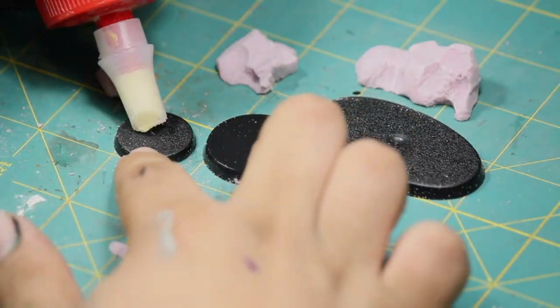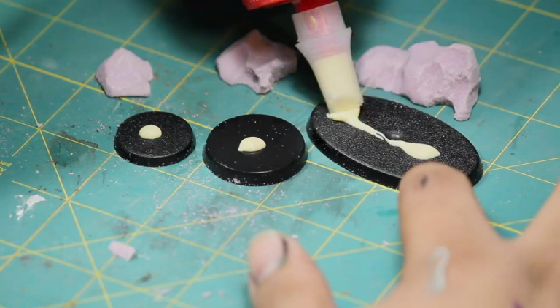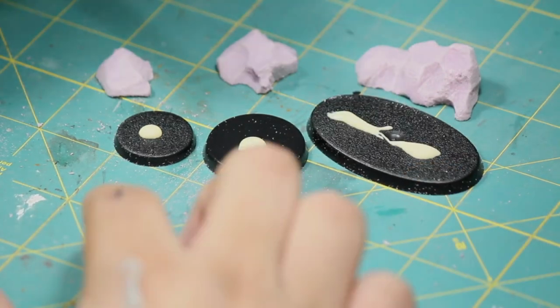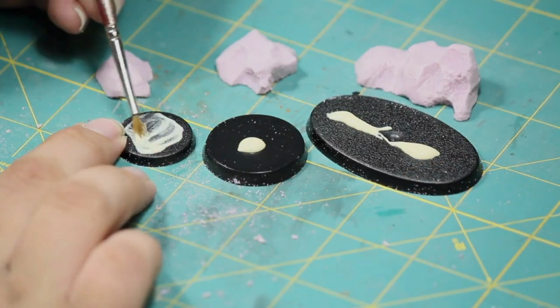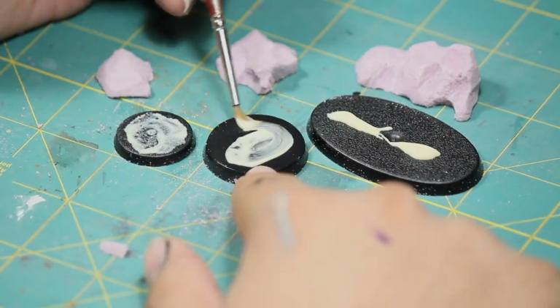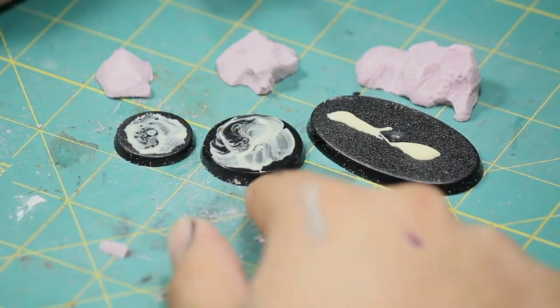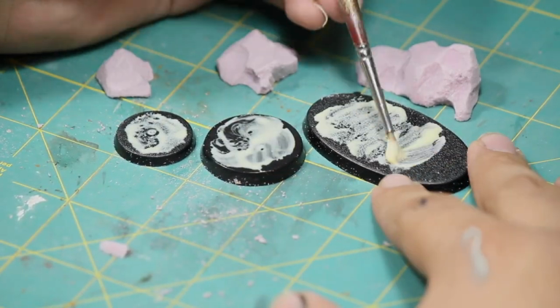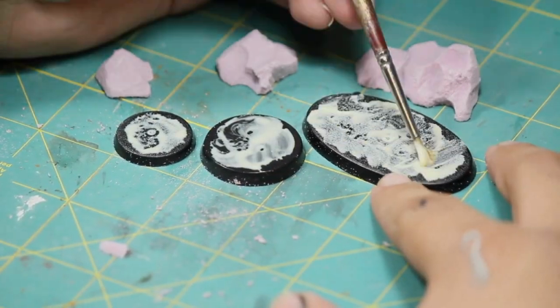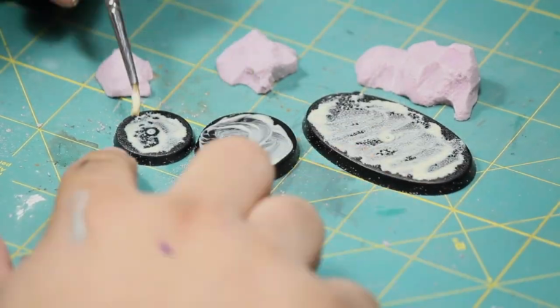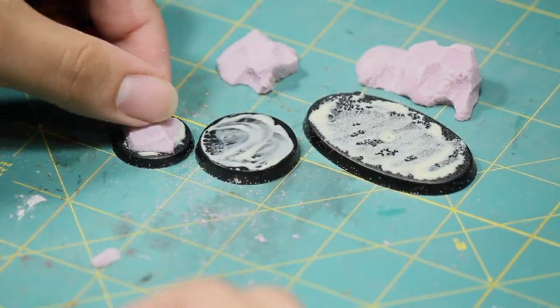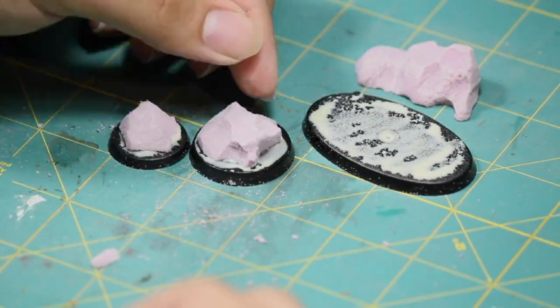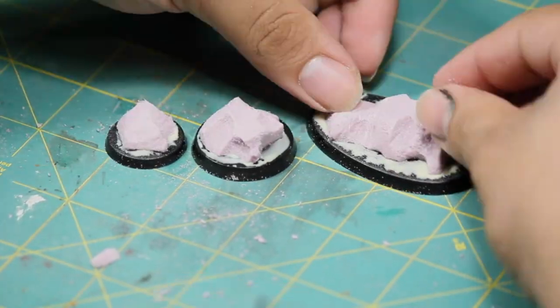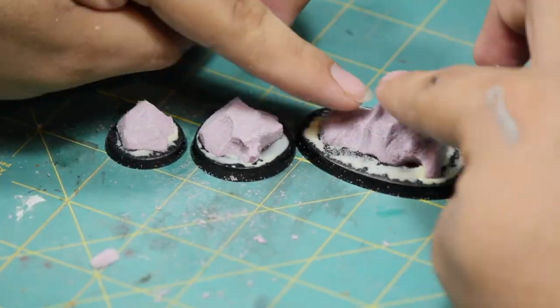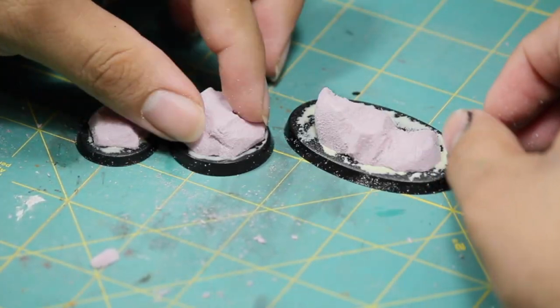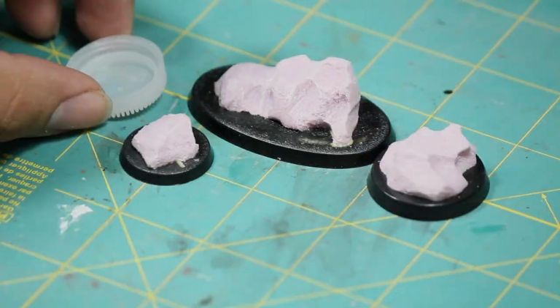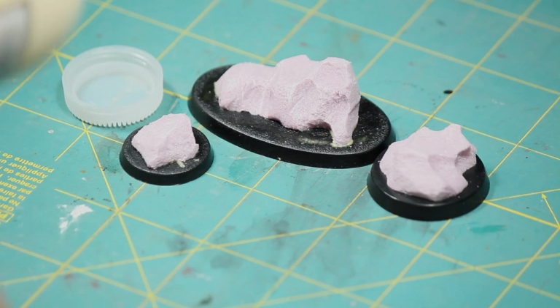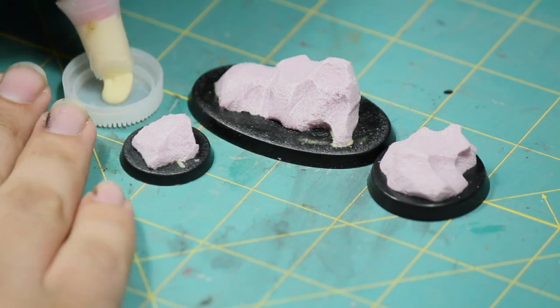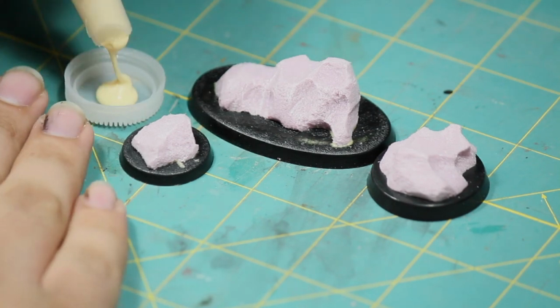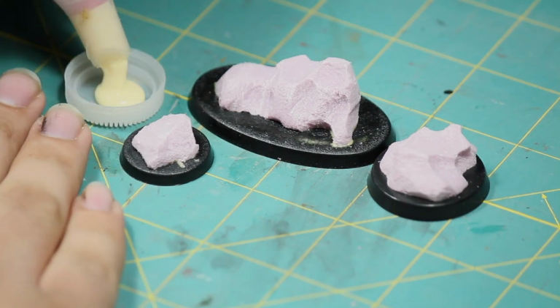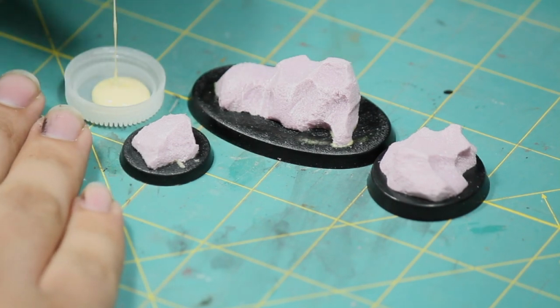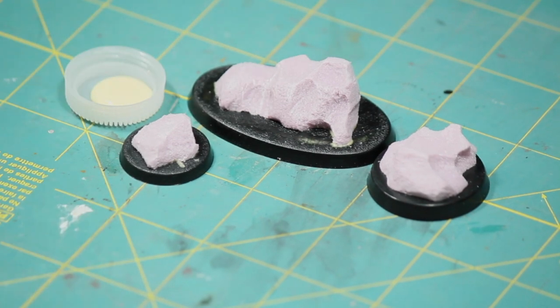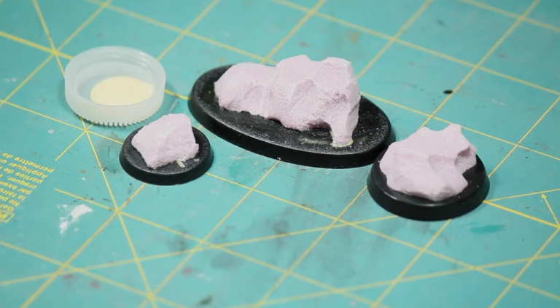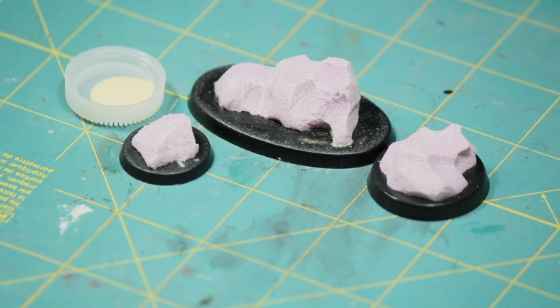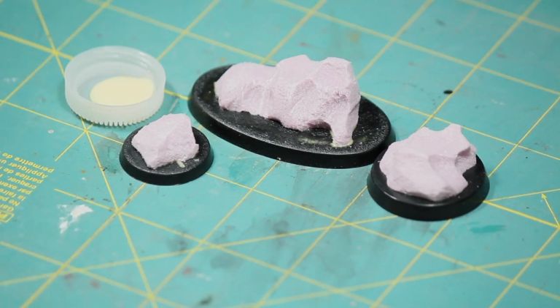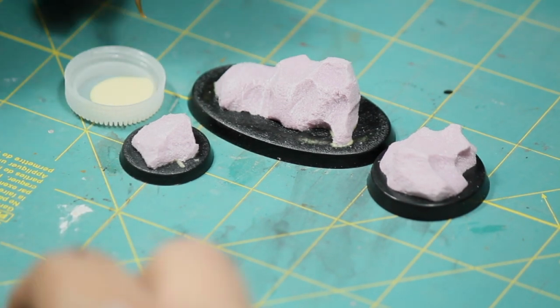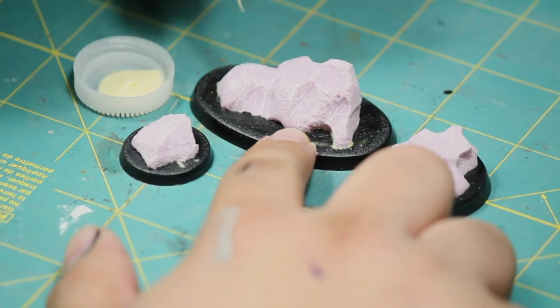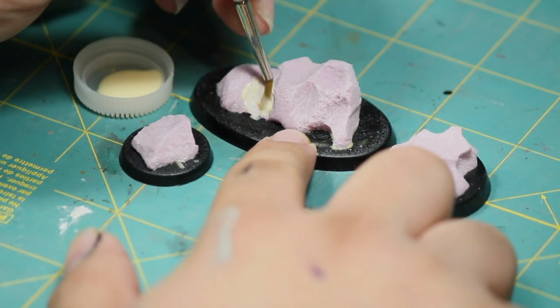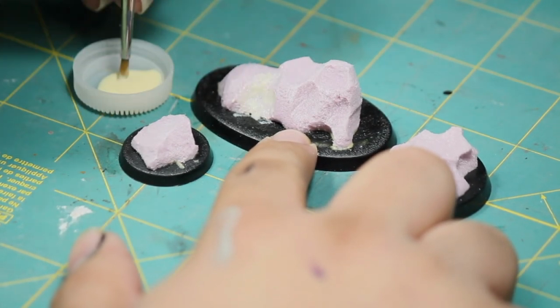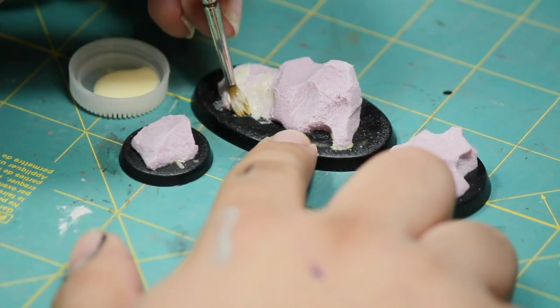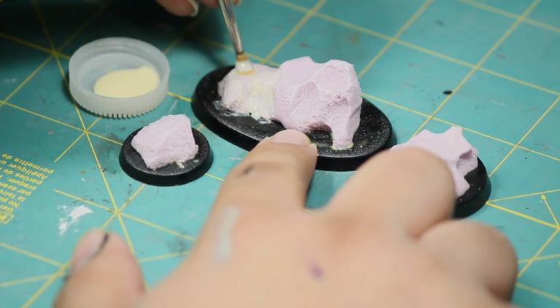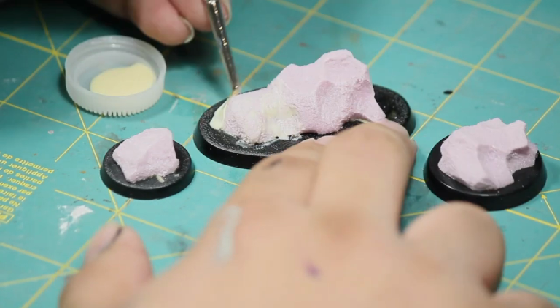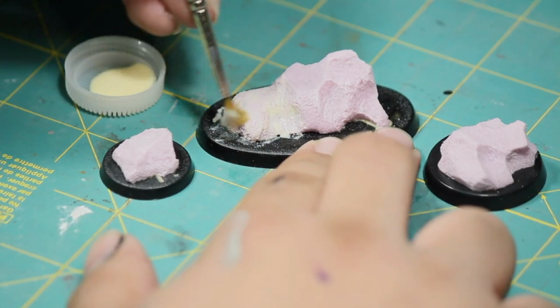Once I was finished with my boulders, I attached them to the base with a little drop of wood glue. I then sealed the pink foam with some more wood glue to get rid of the fuzzy texture that the foam has.